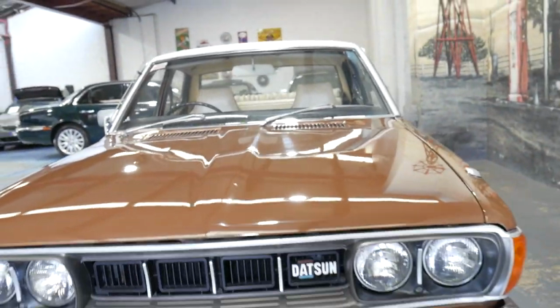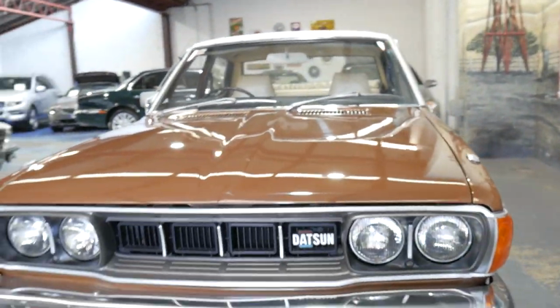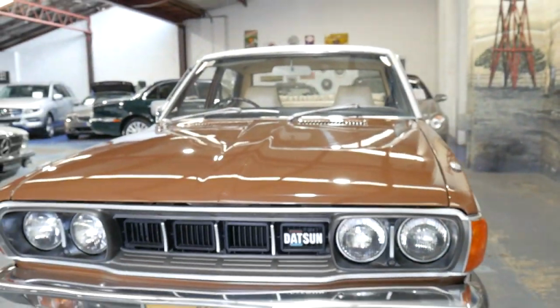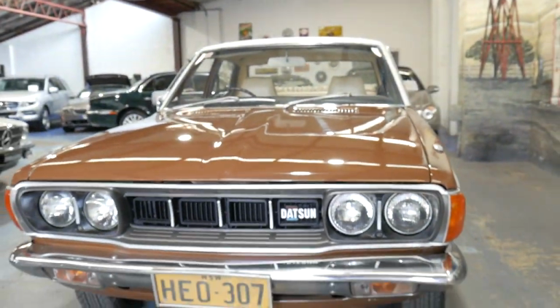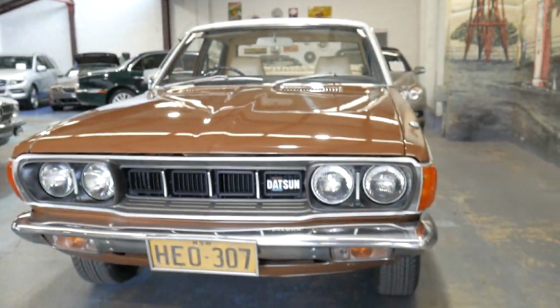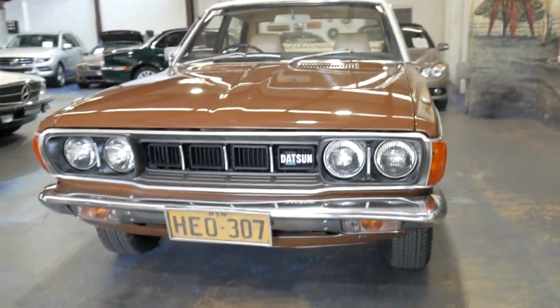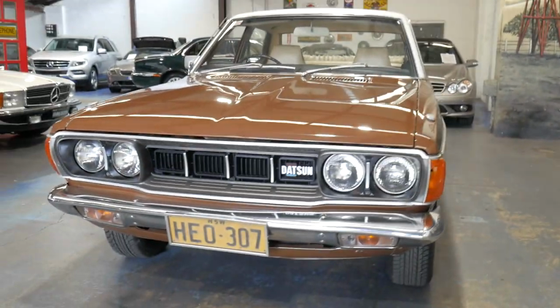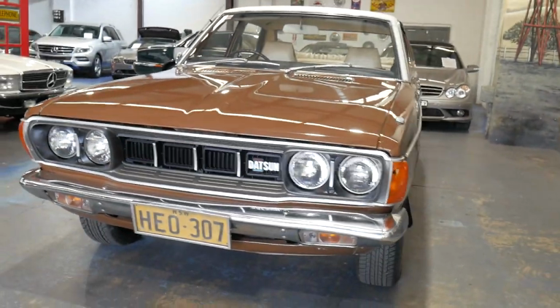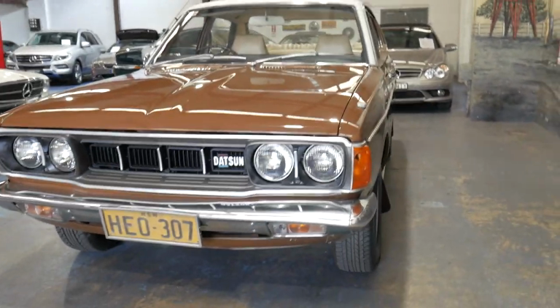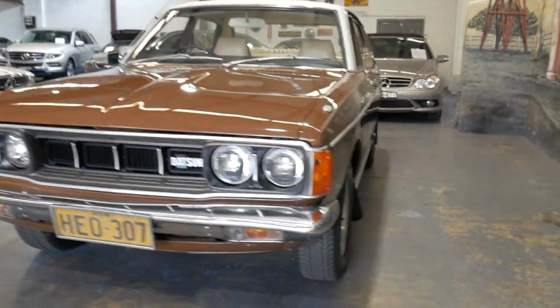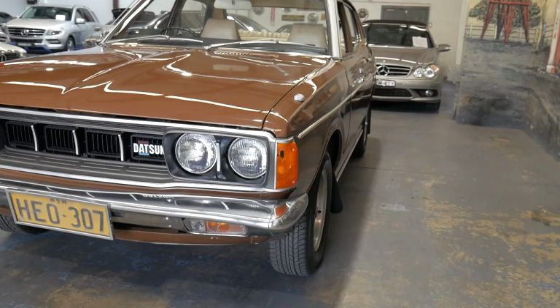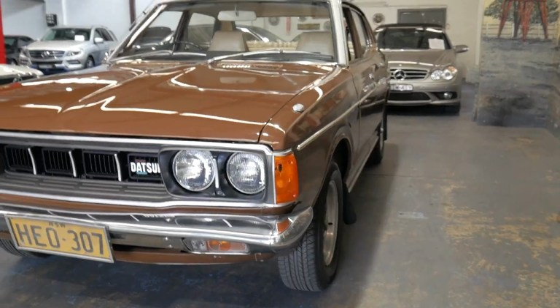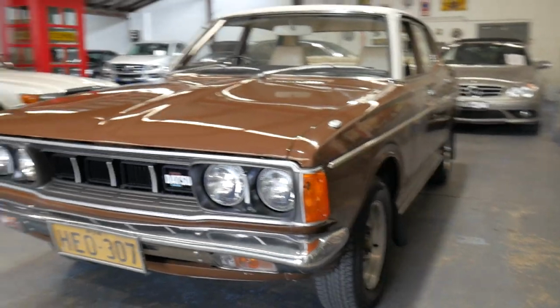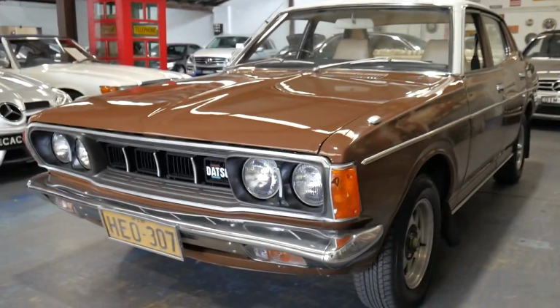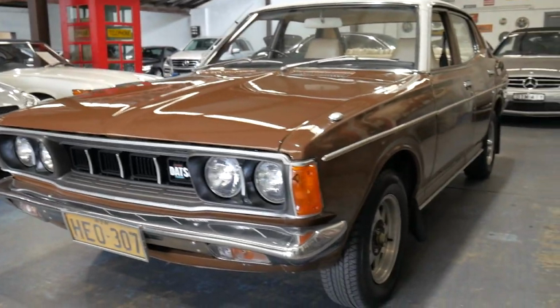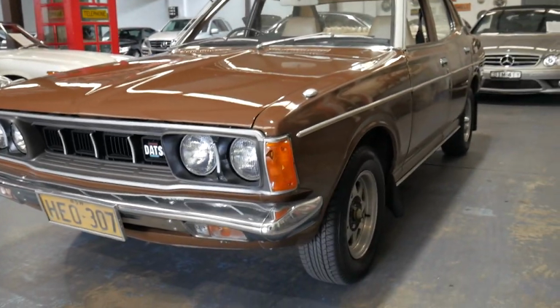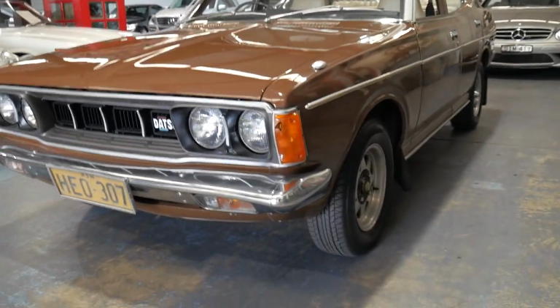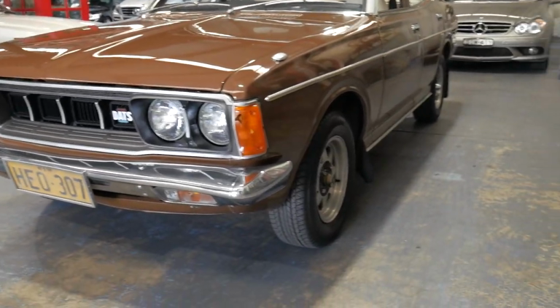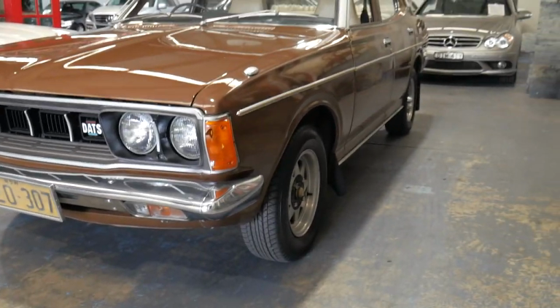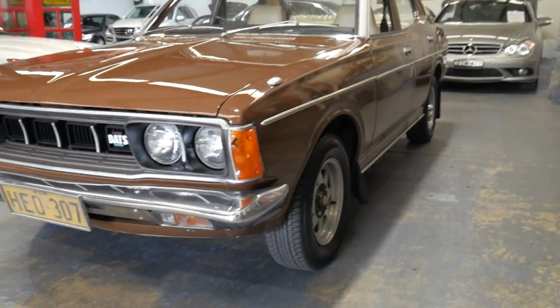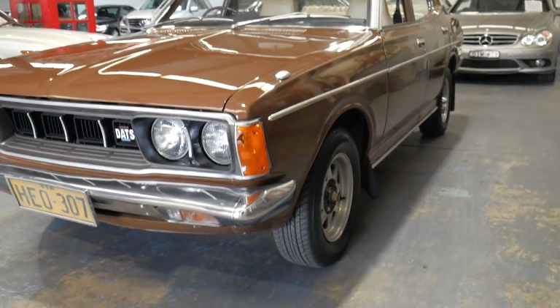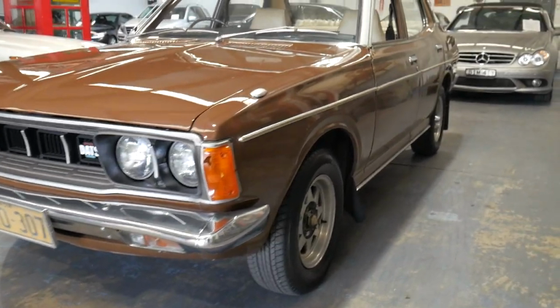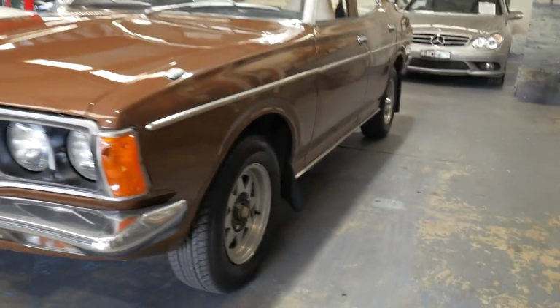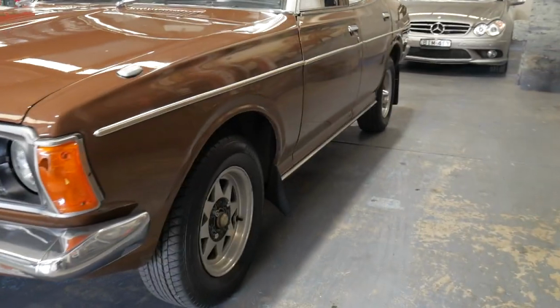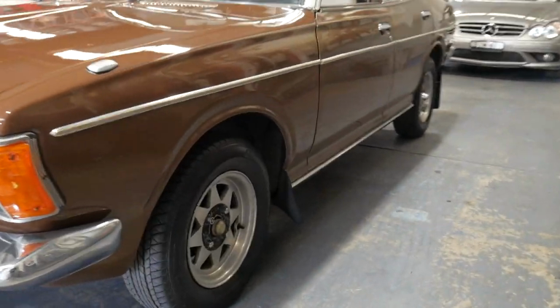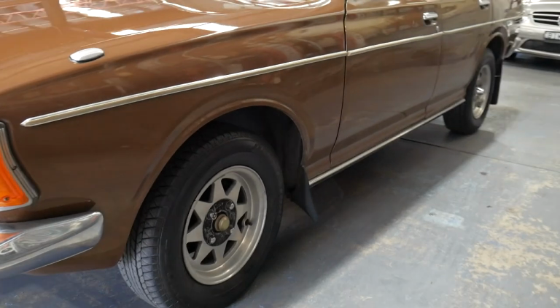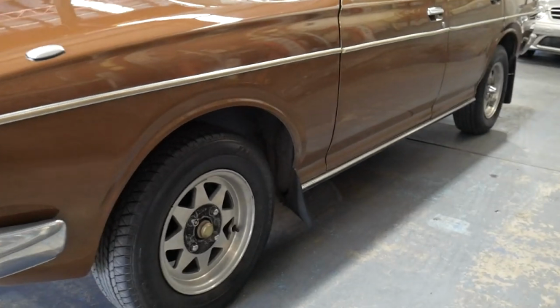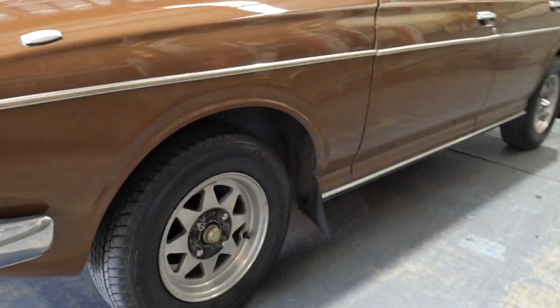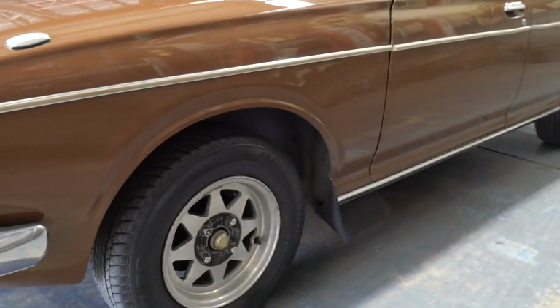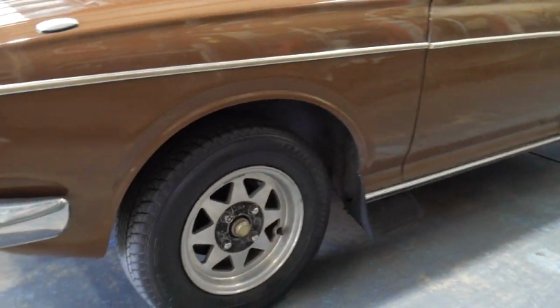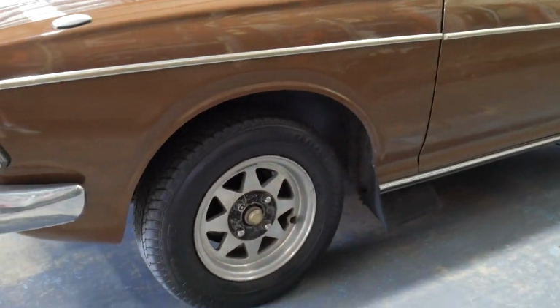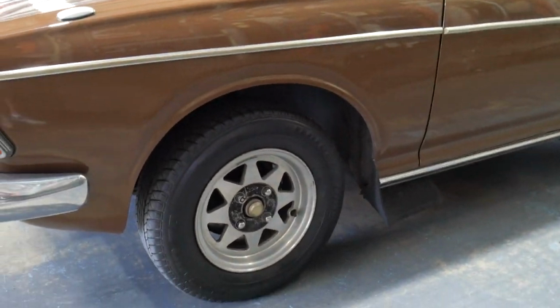It's not registered at the moment. It's not going to last long, this car — it is going to be sold probably to the first genuine serious buyer. We know they're not the original wheels but they wouldn't be difficult to find.